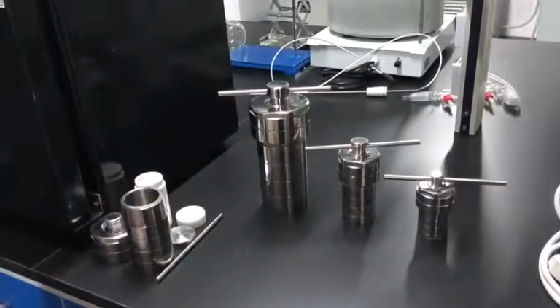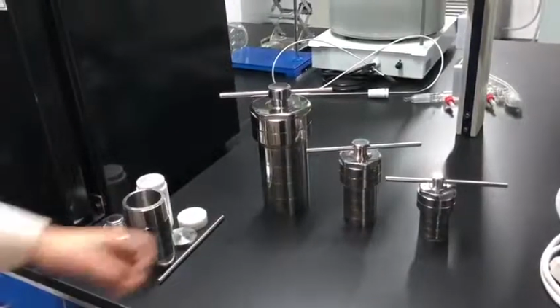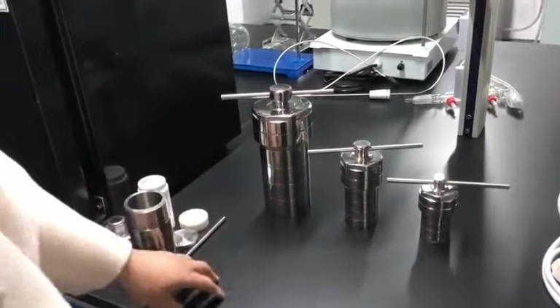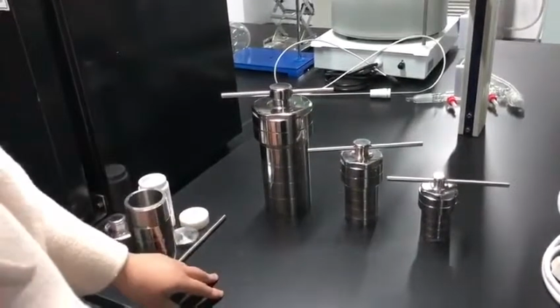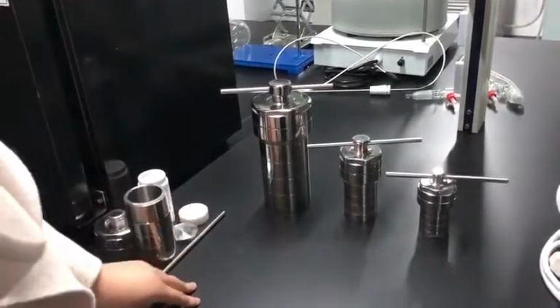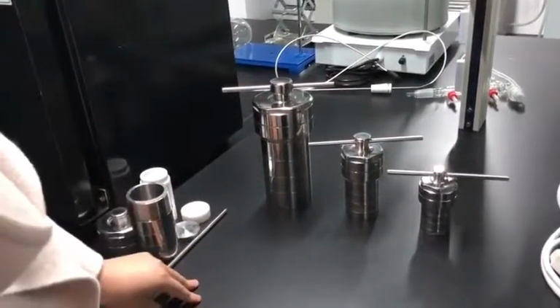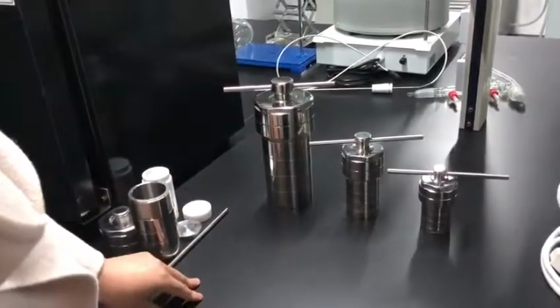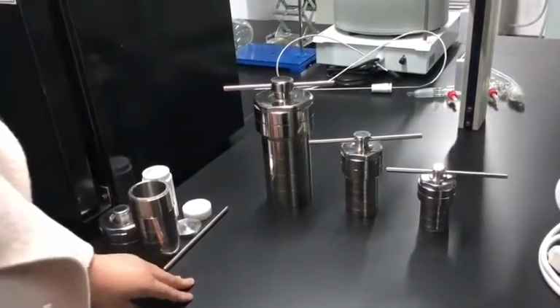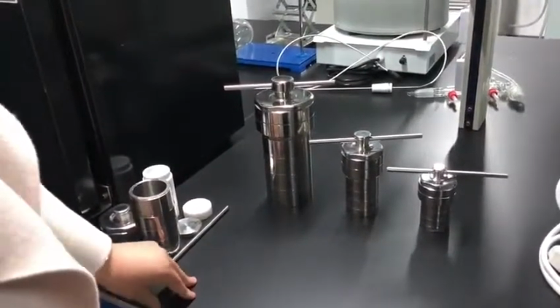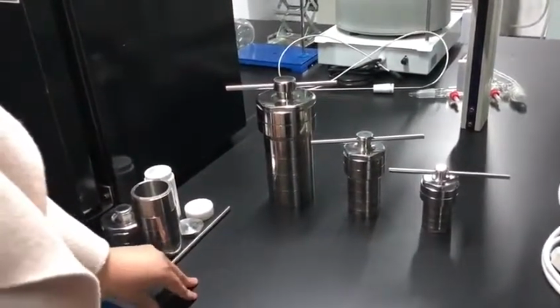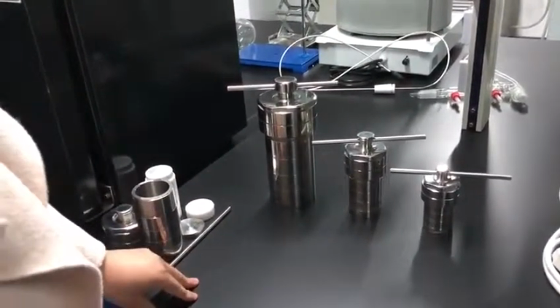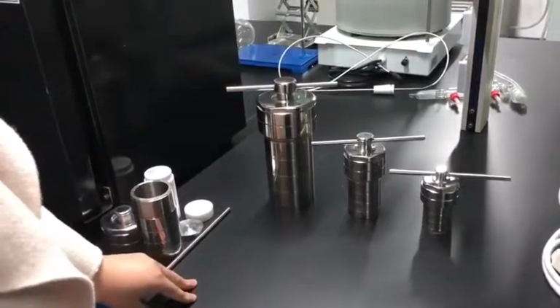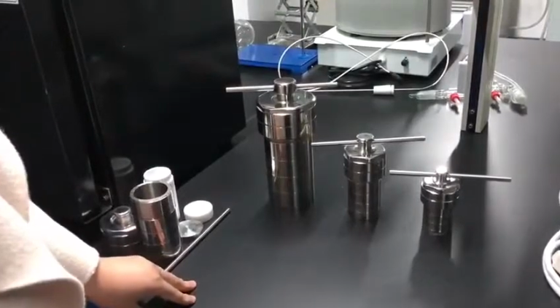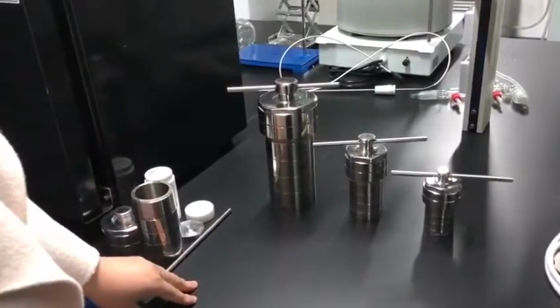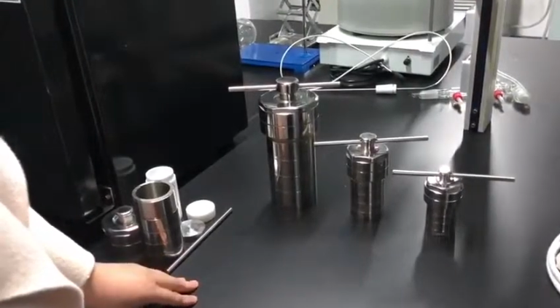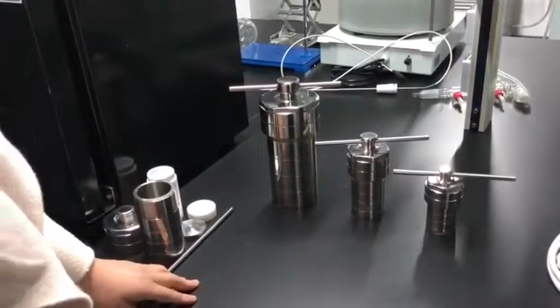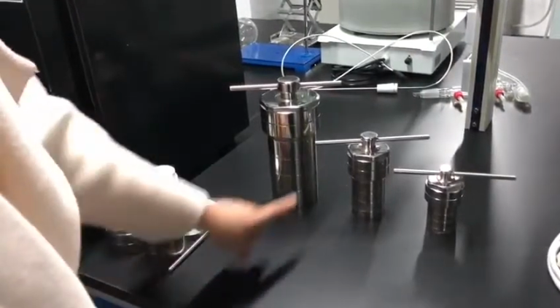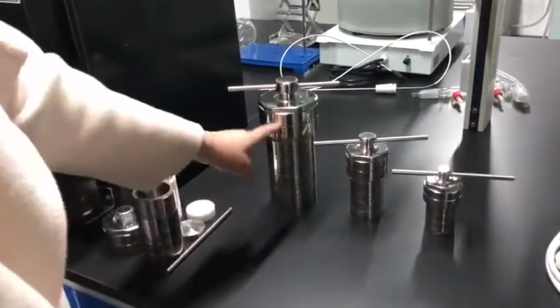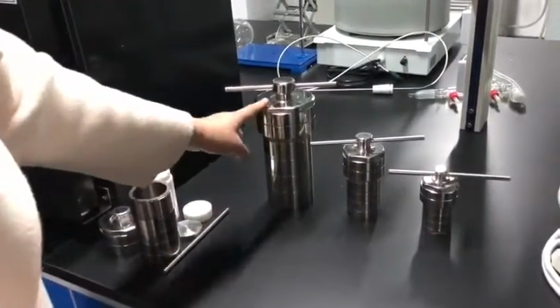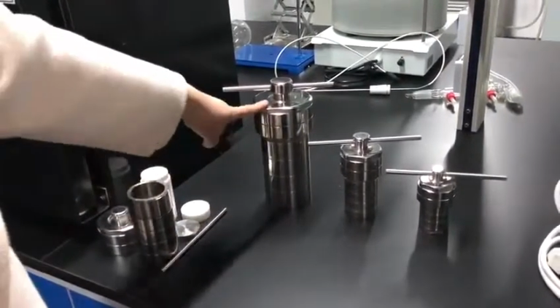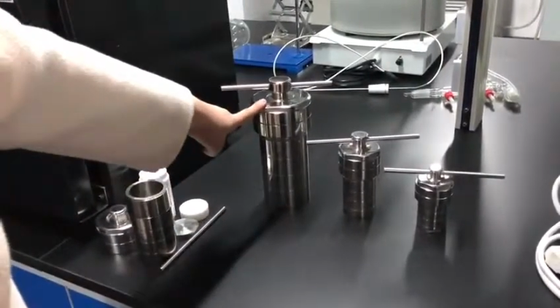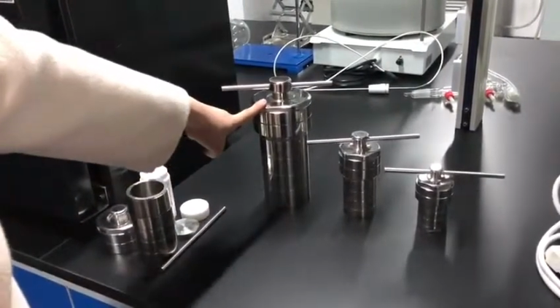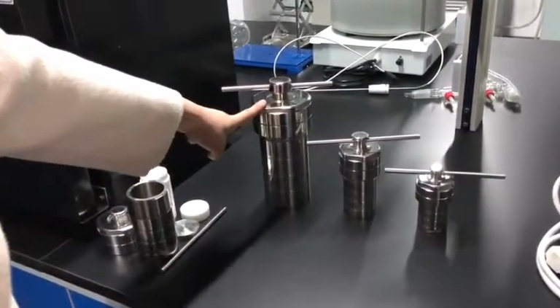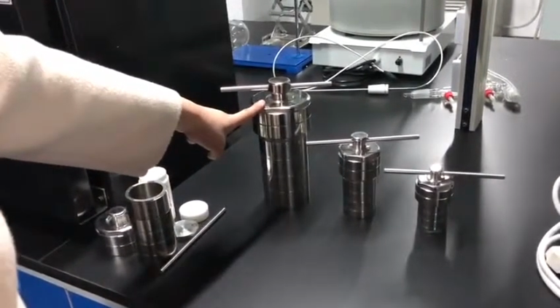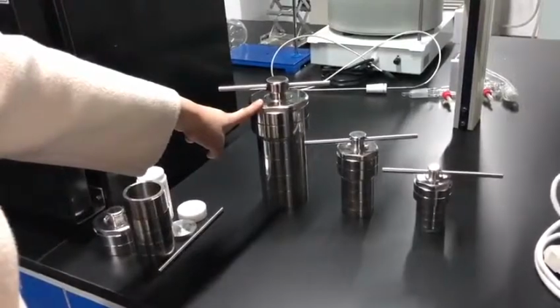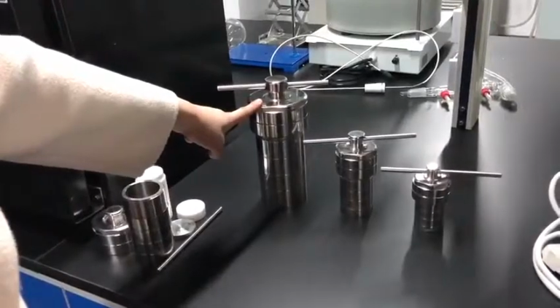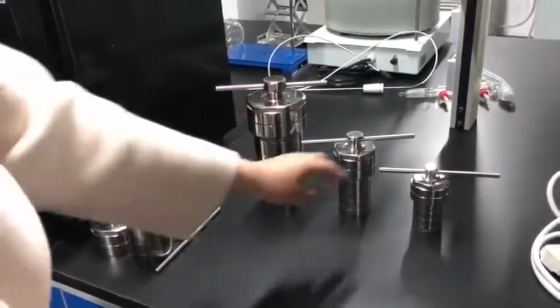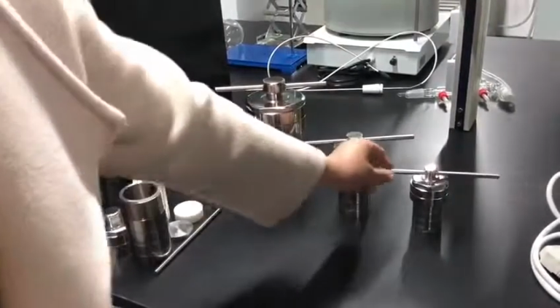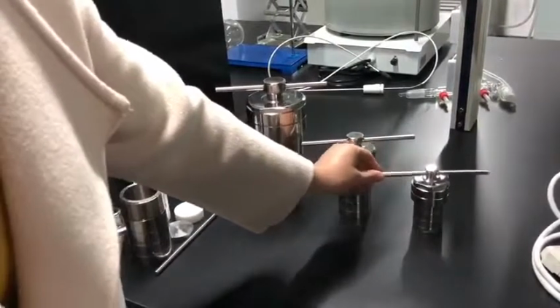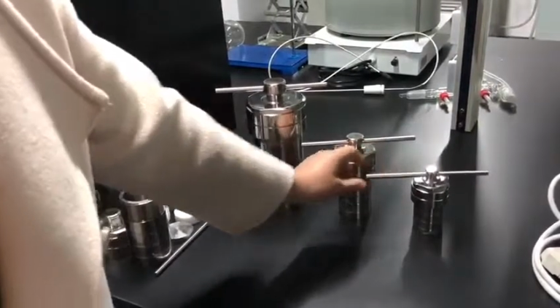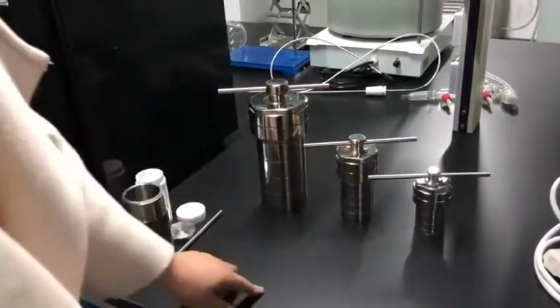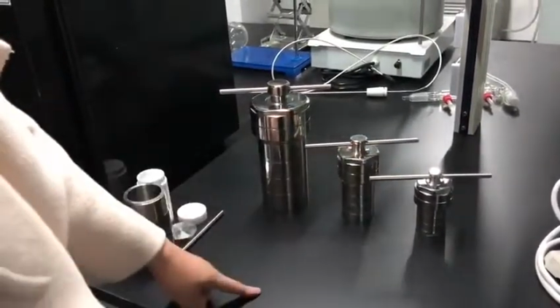Hello, our company is ZZKB Zhengzhou Kedah. This is one of our favorite products. It's called a hydrothermal synthesis reactor.